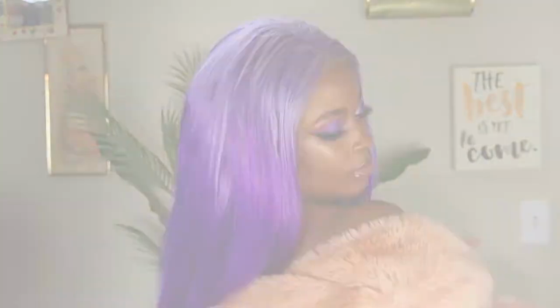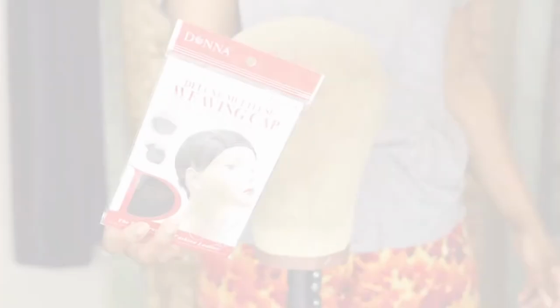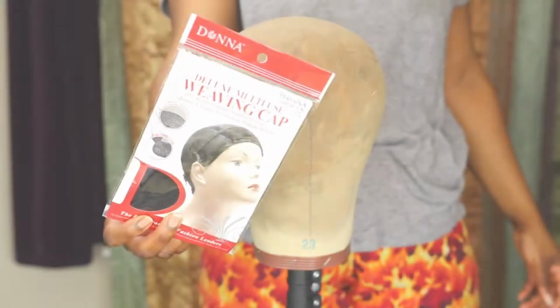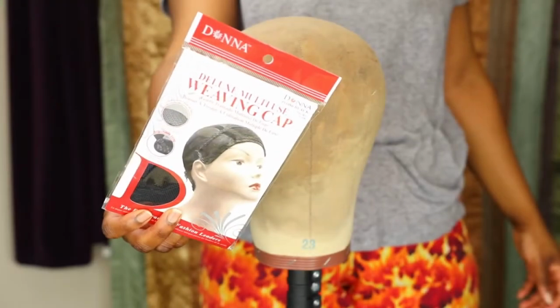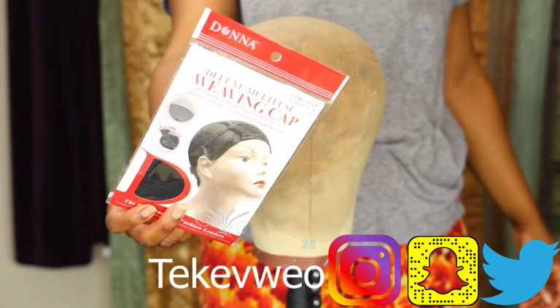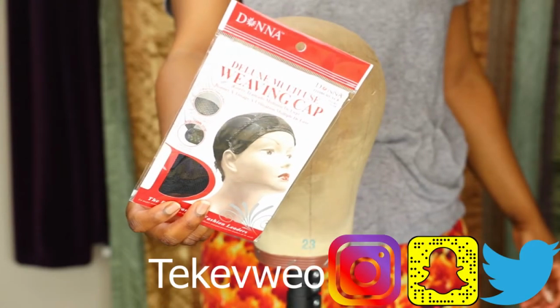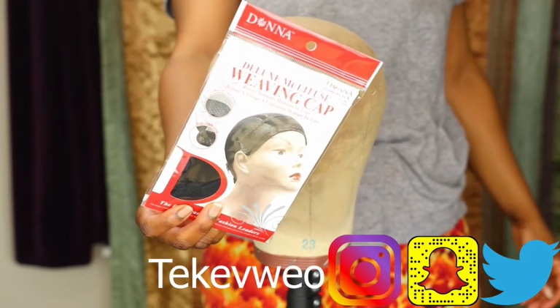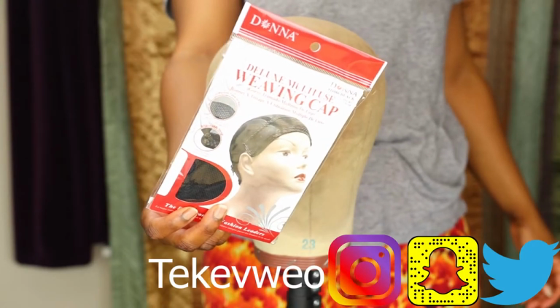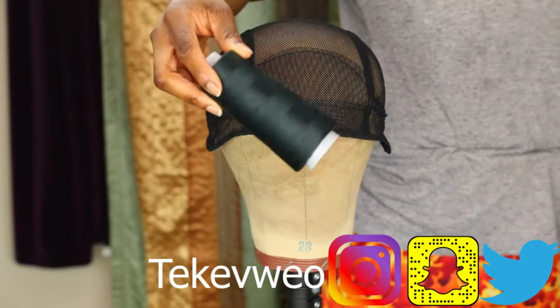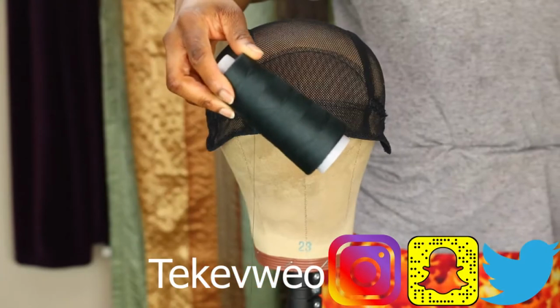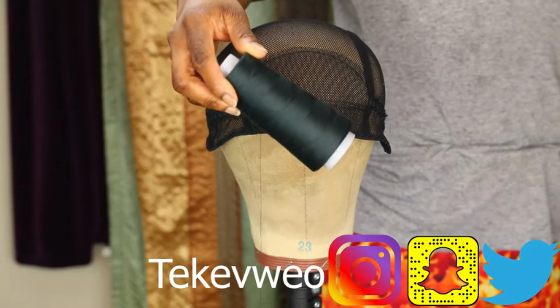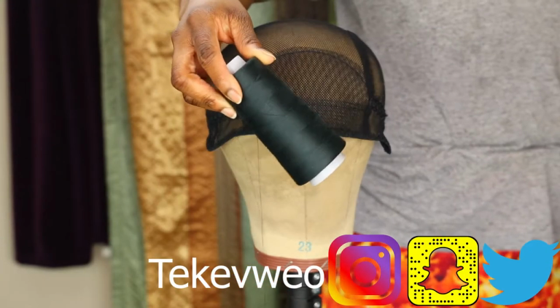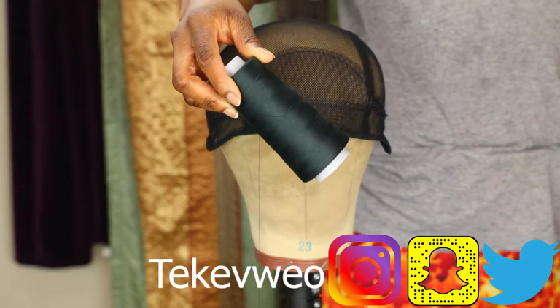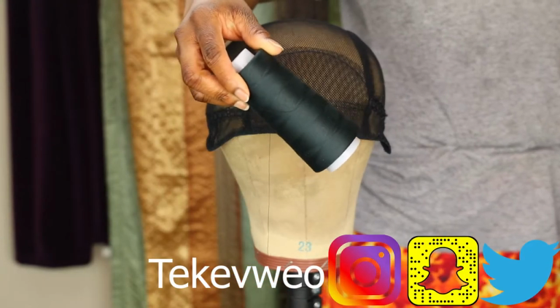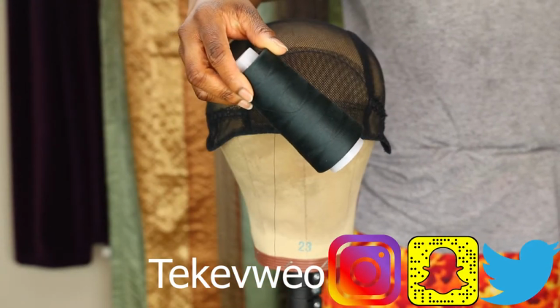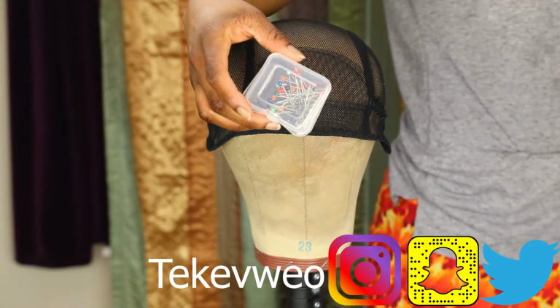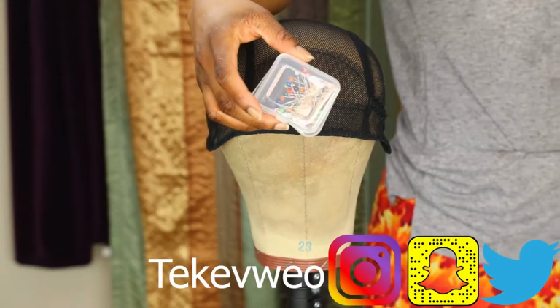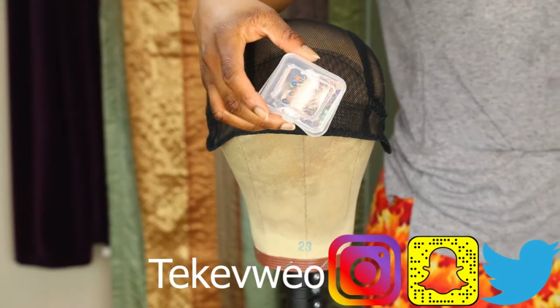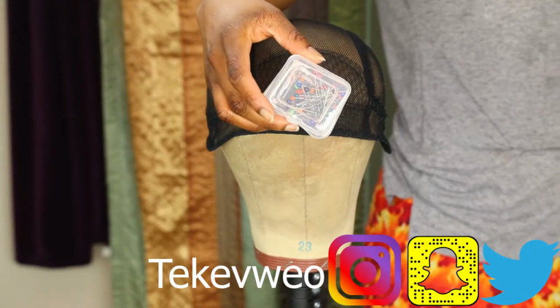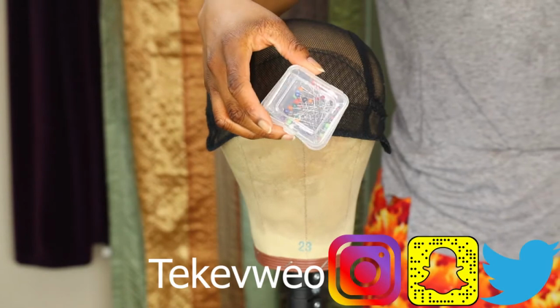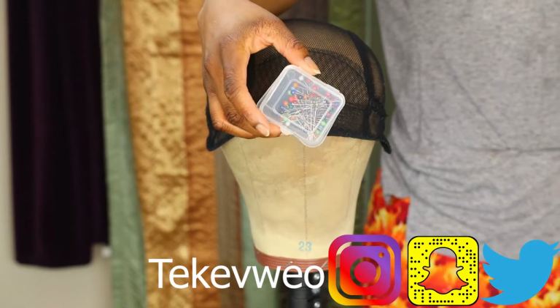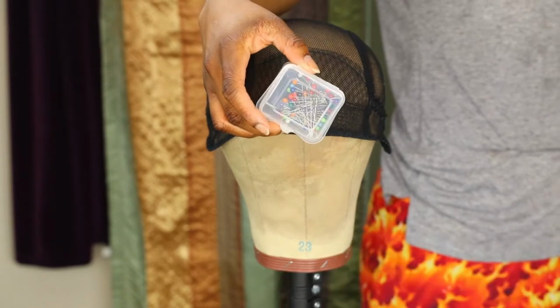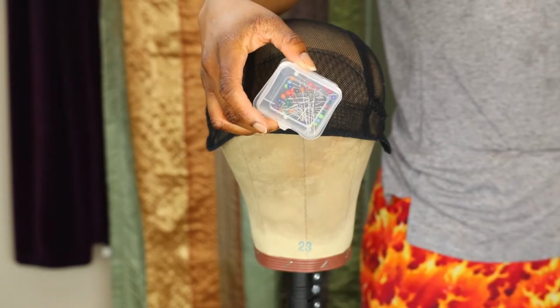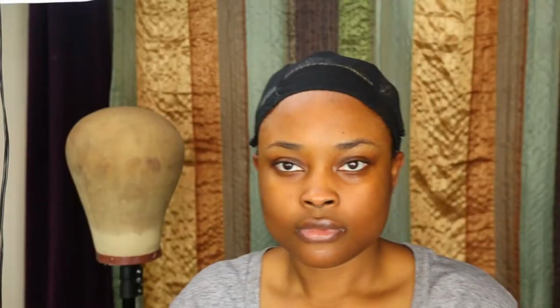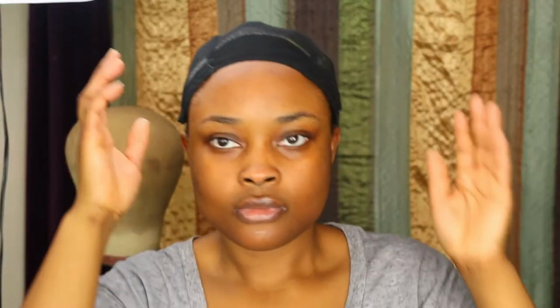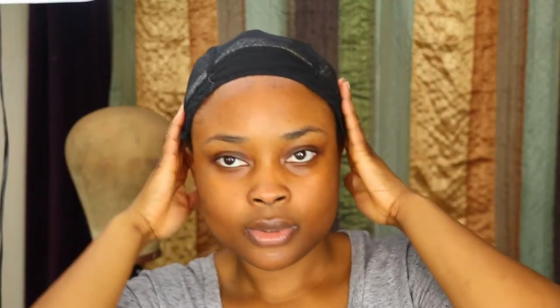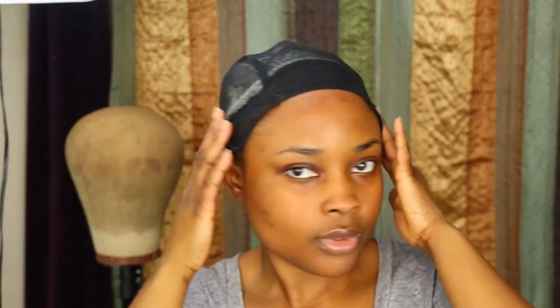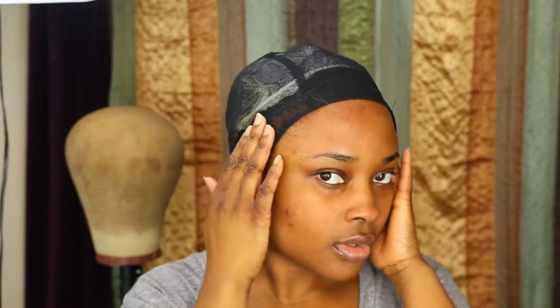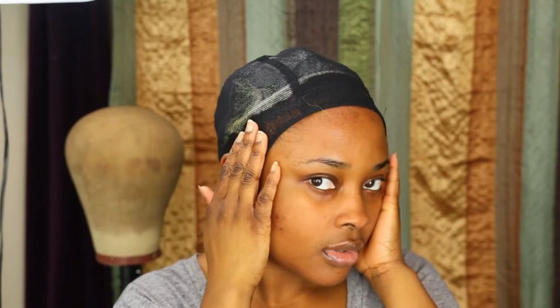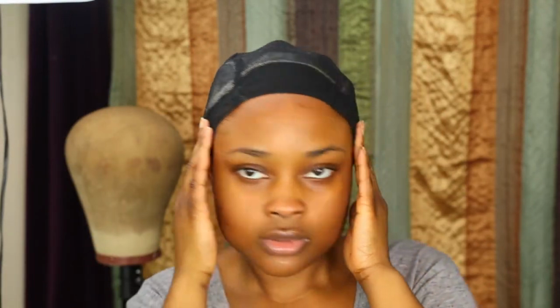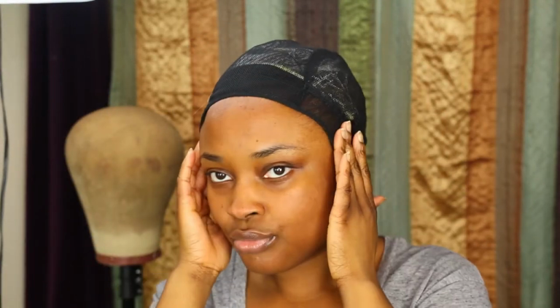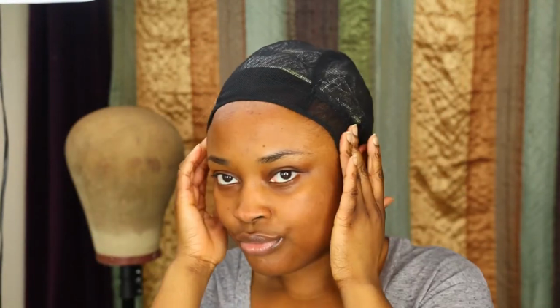I'm going to be going with my weaving cap and I'm going to go in with my polyester thread and some pins to help secure my hair in place. As you can see I'm wearing the cap on my head.